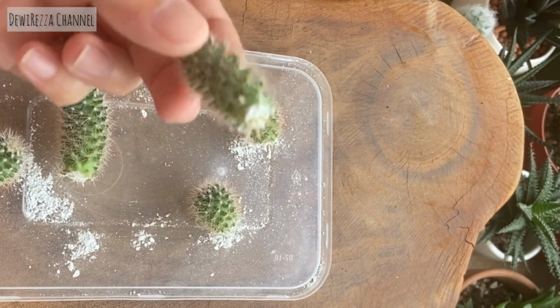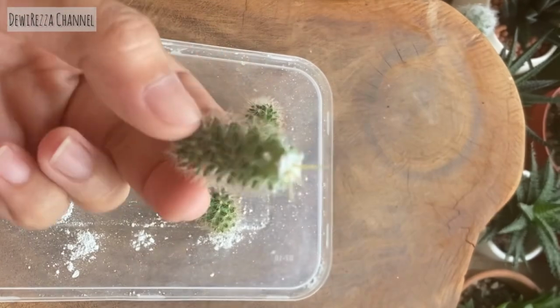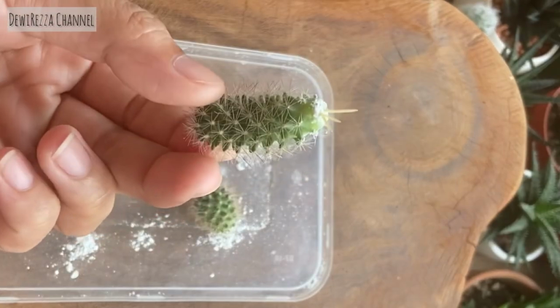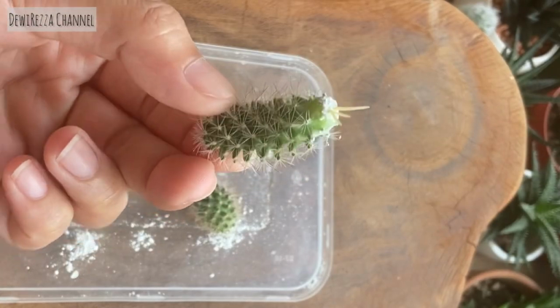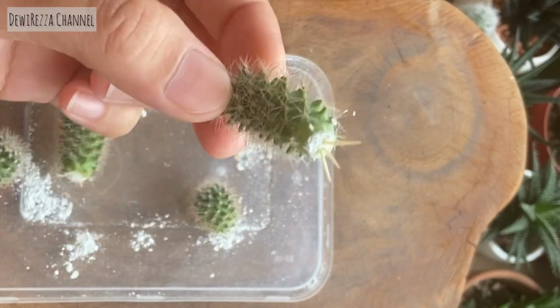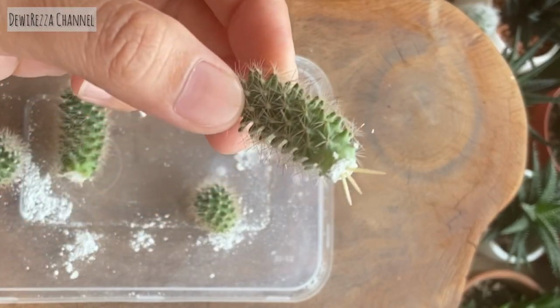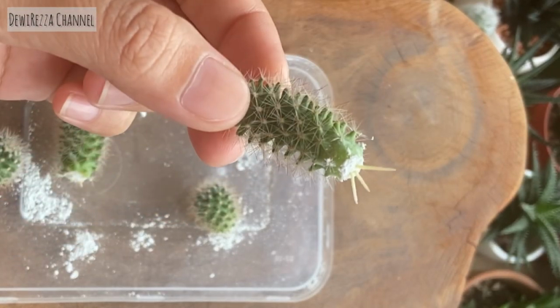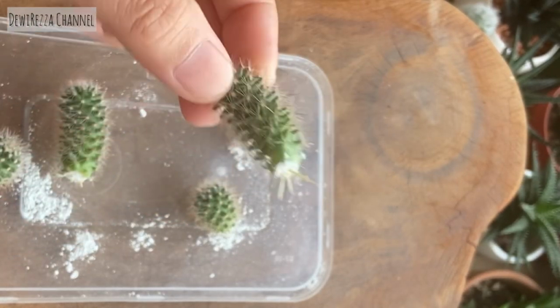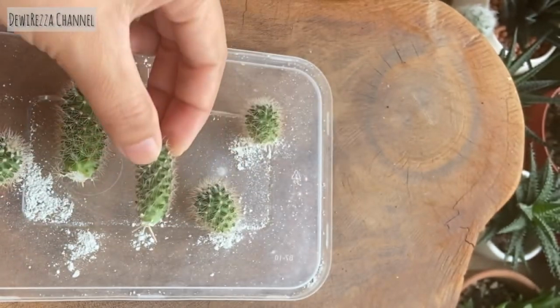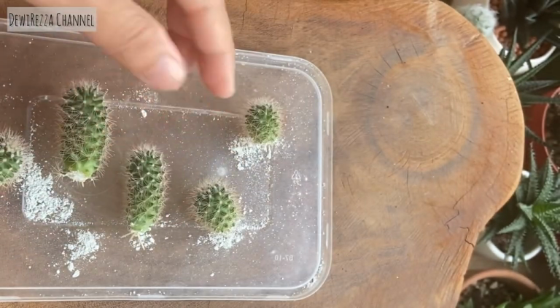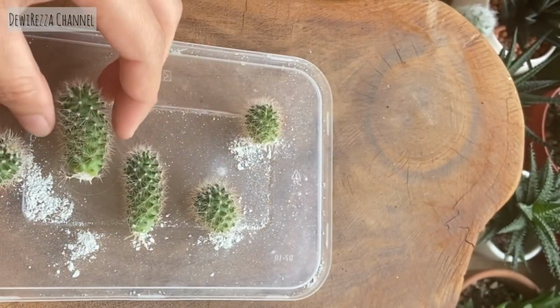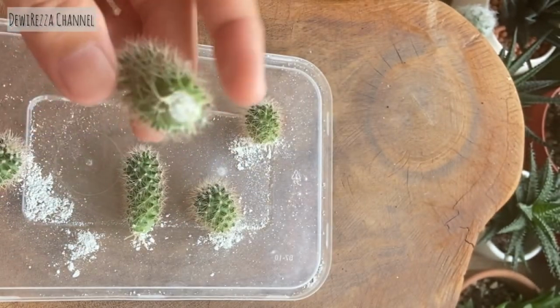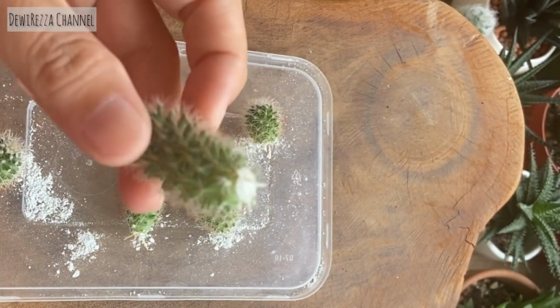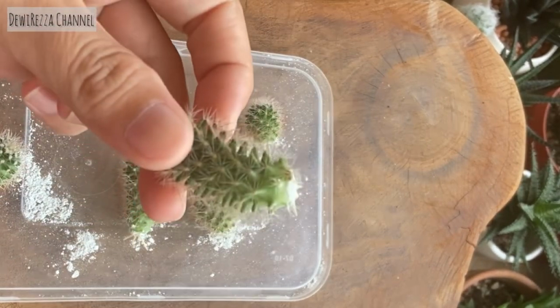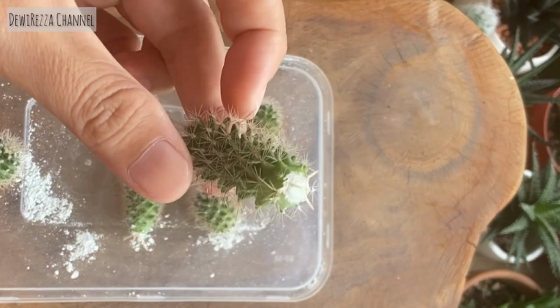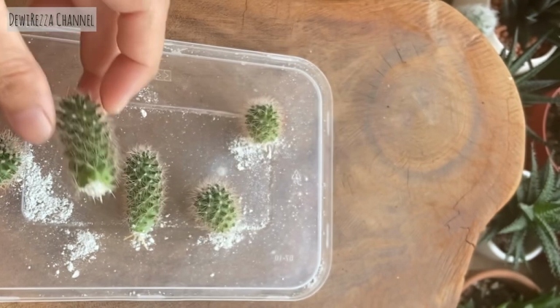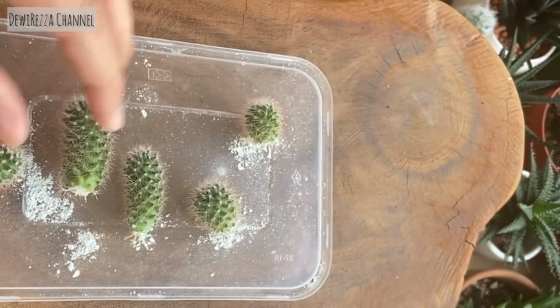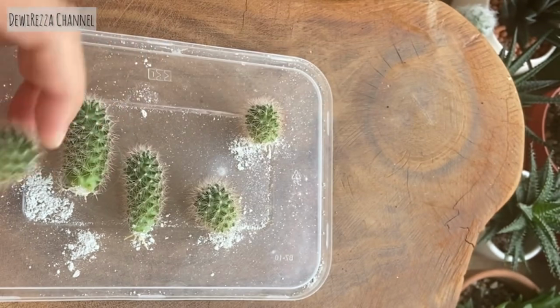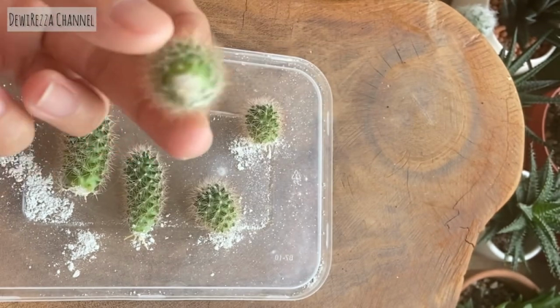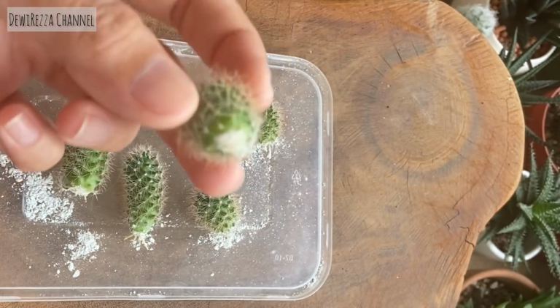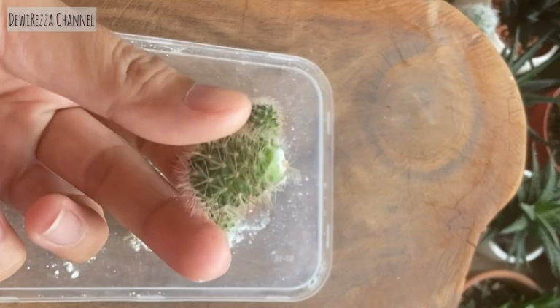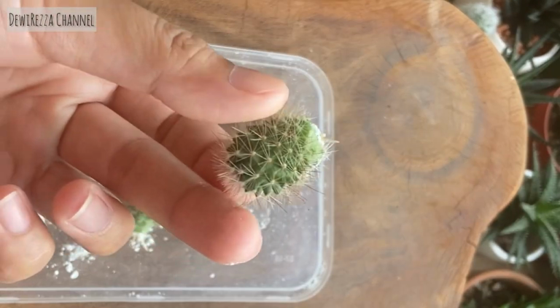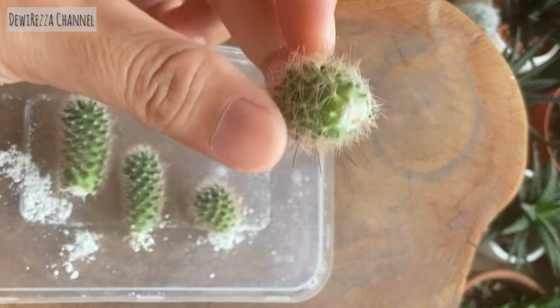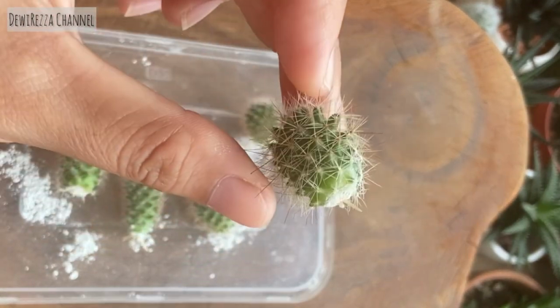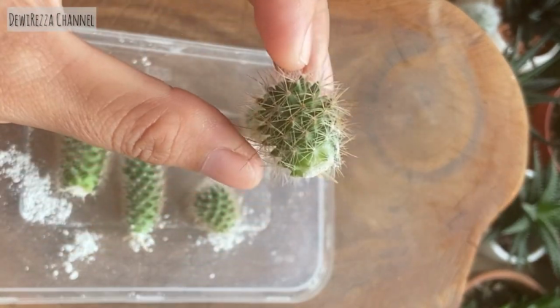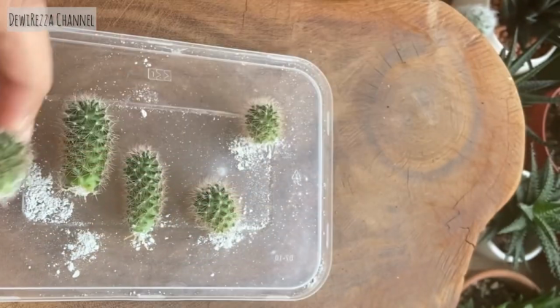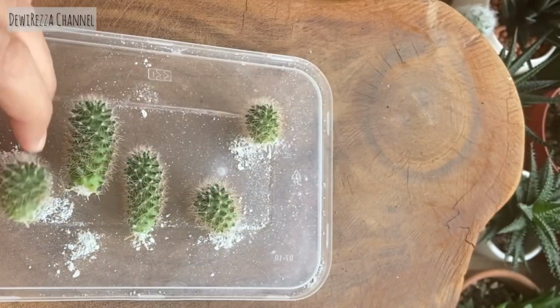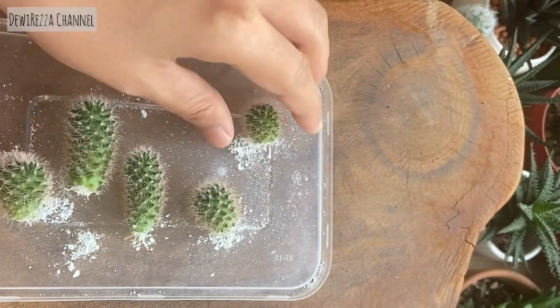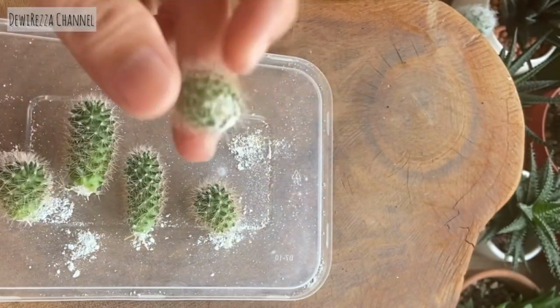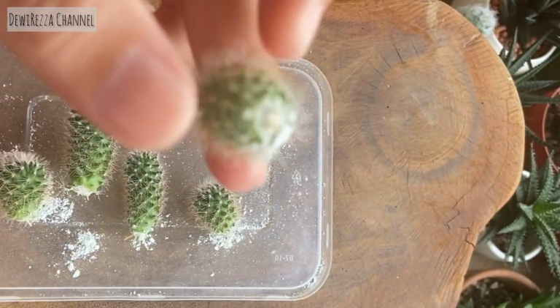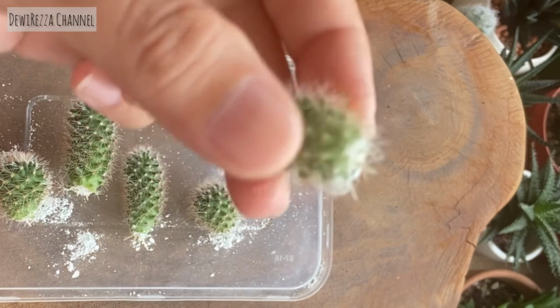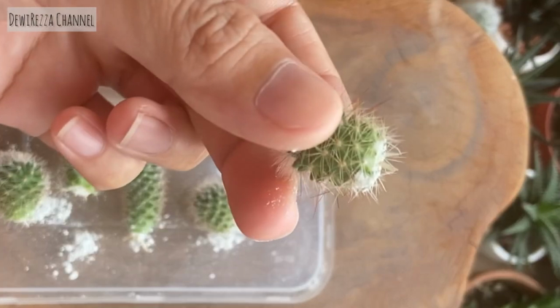This is how it looks like after two weeks. Actually, within a week I already seen the signs of root growth, but I decided to wait a little longer before planting it.